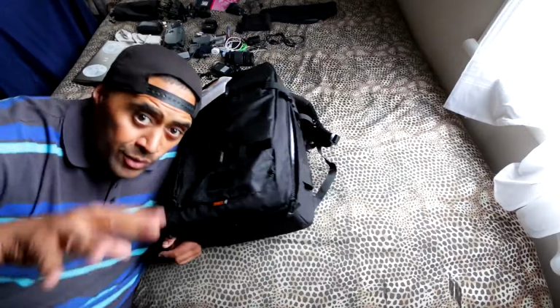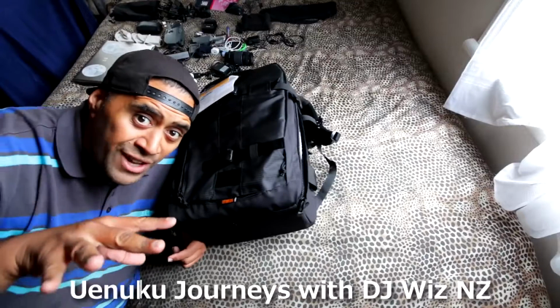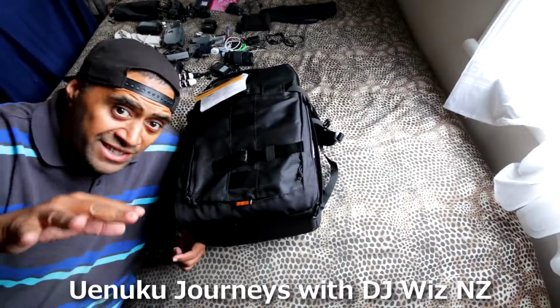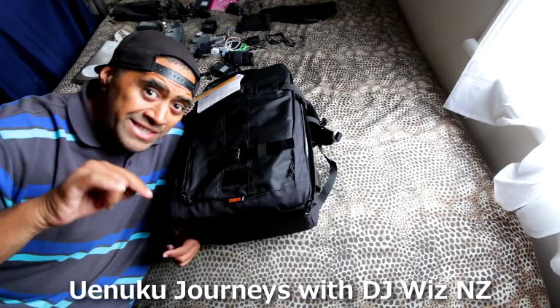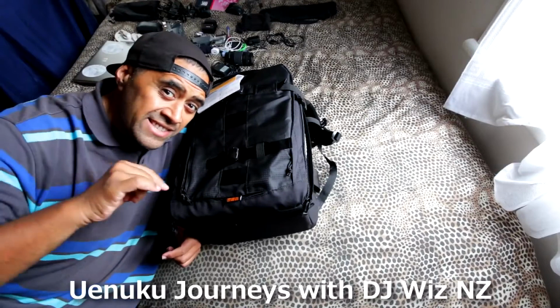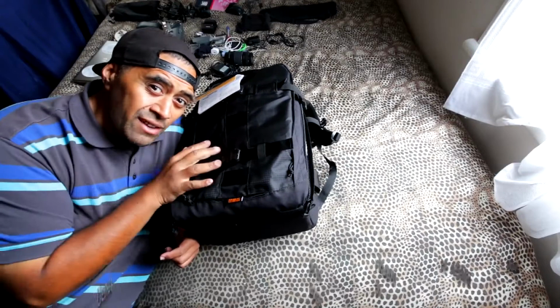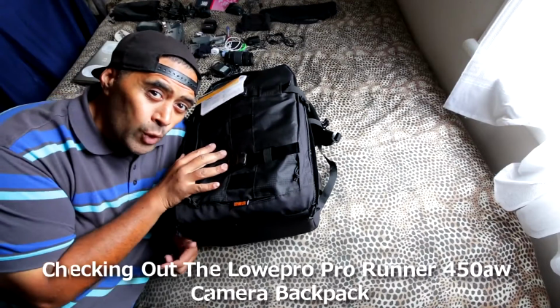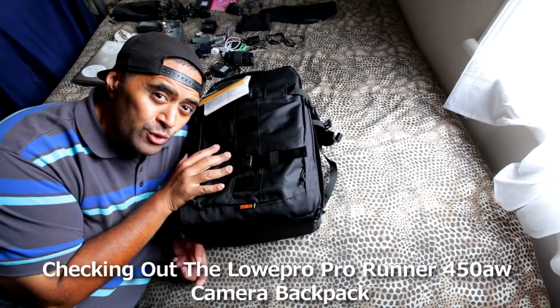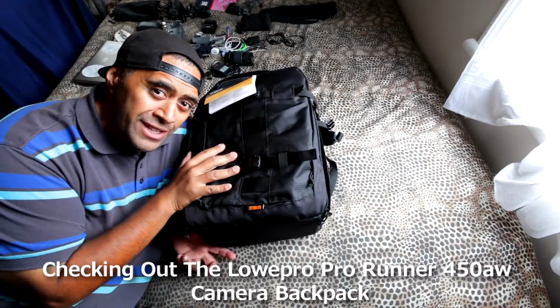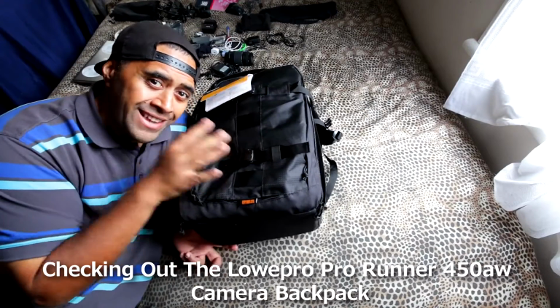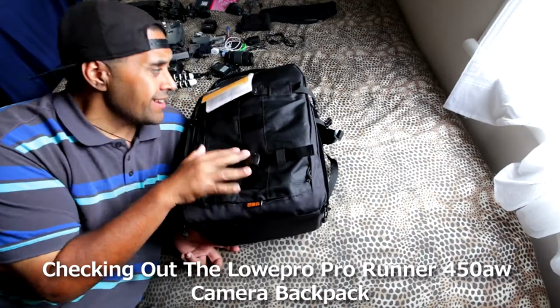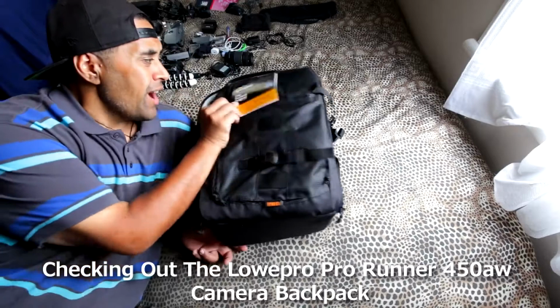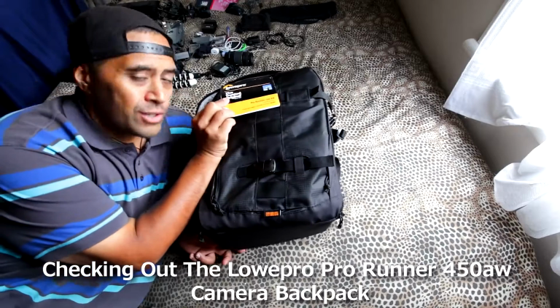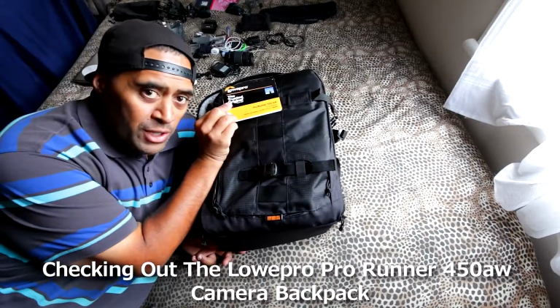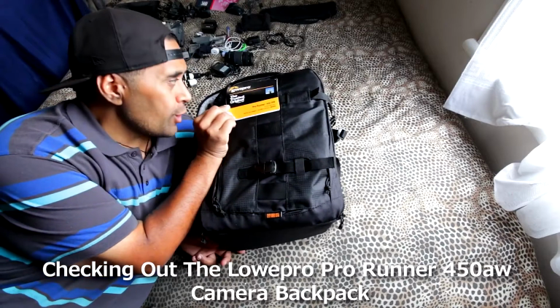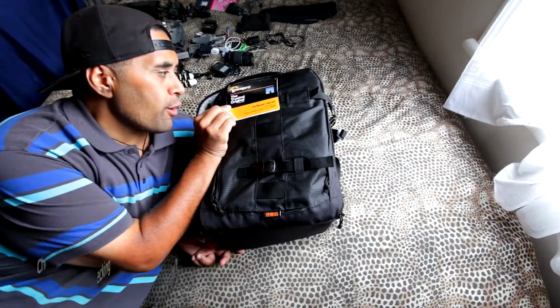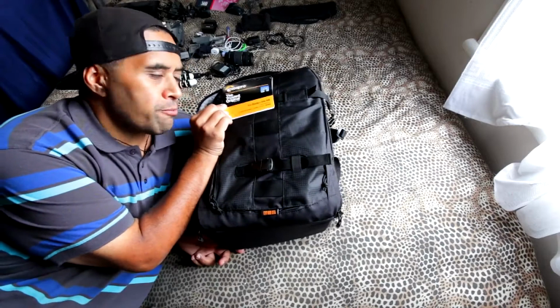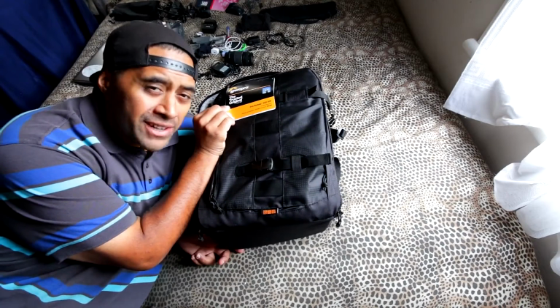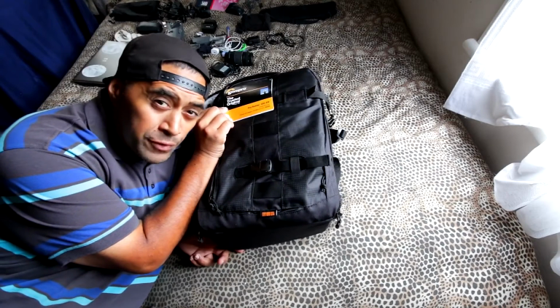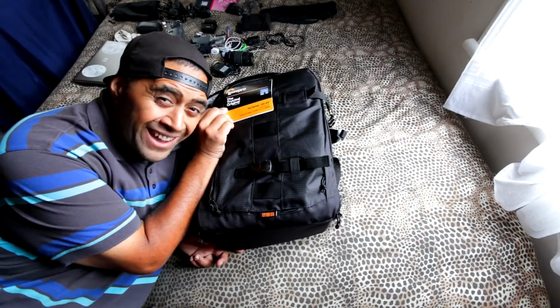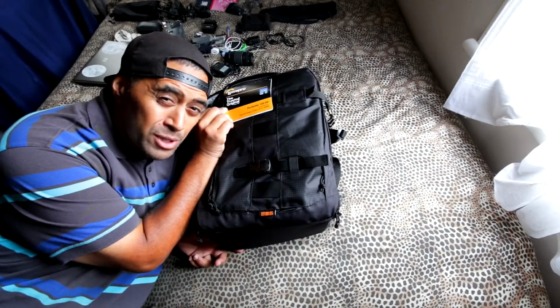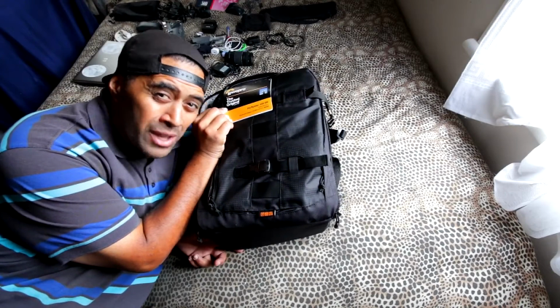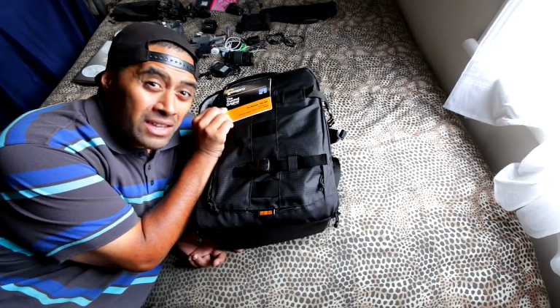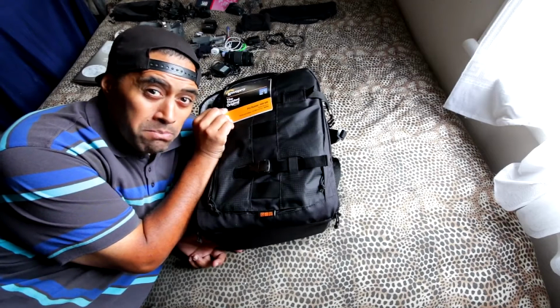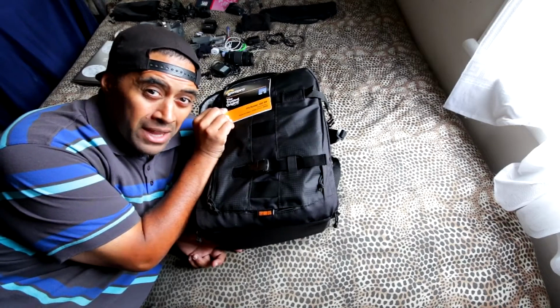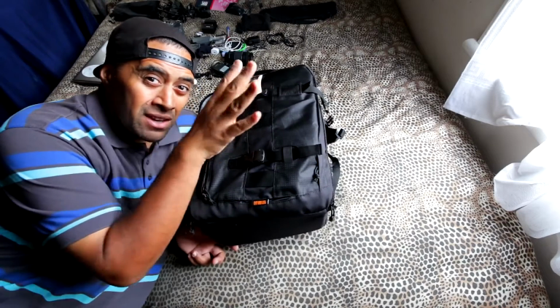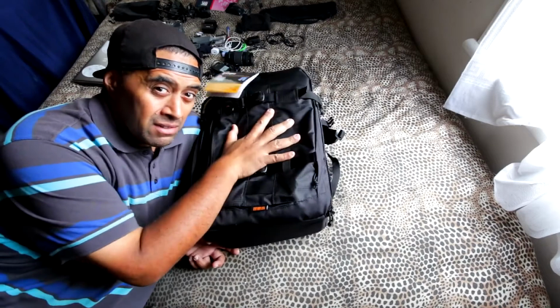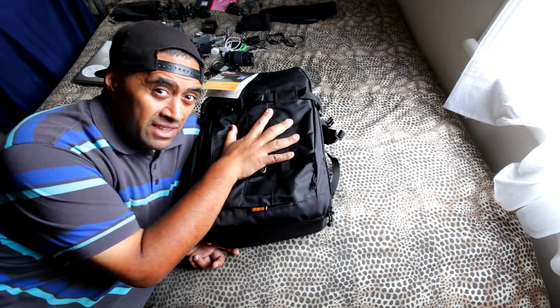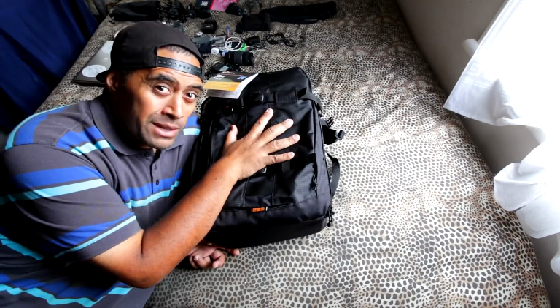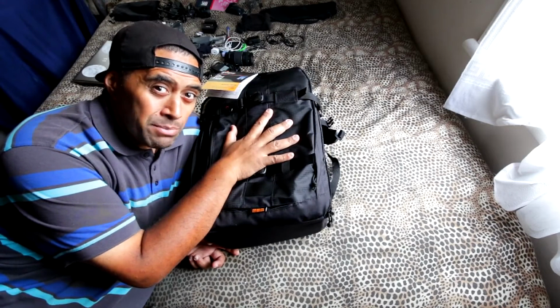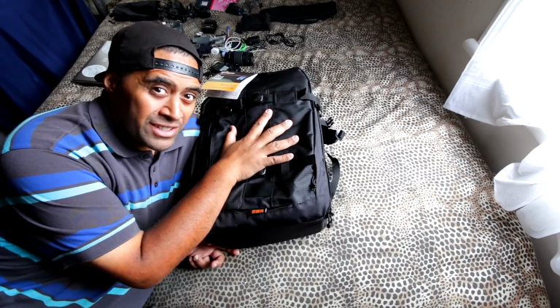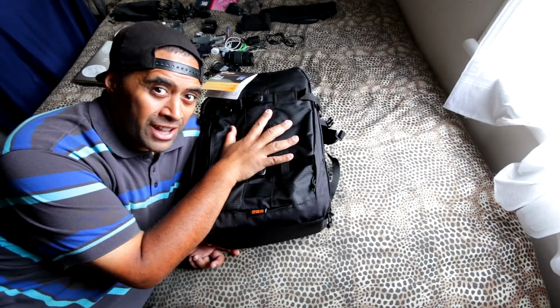What's up guys, DJ WizNZ here for Unuku Journeys. Today I wanted to show you my new Lowepro Pro Runner 450 AW camera backpack. This thing certainly packs a punch — let's check it out.